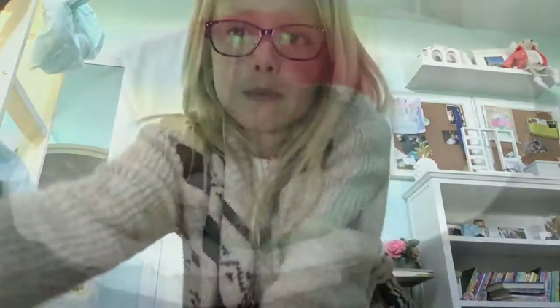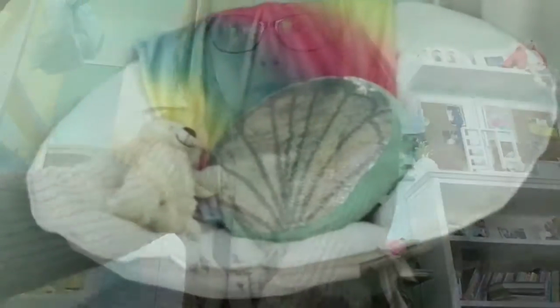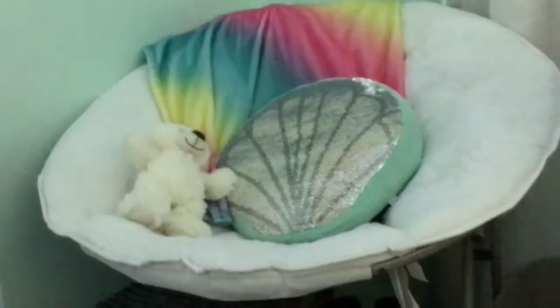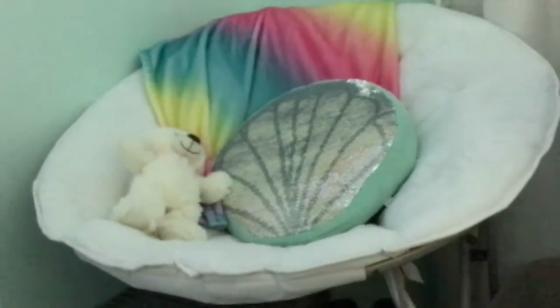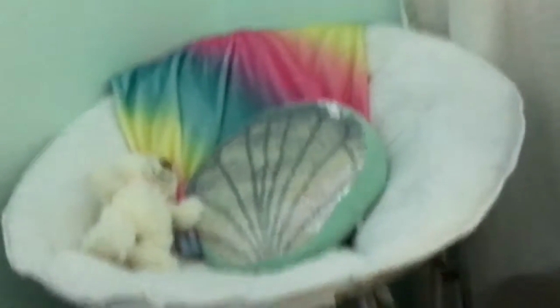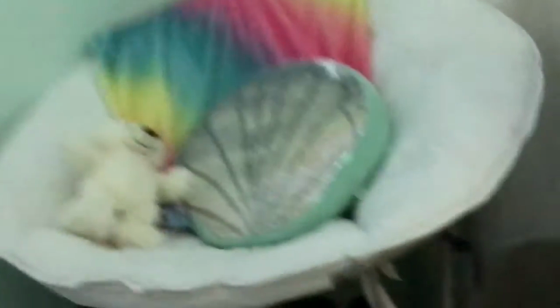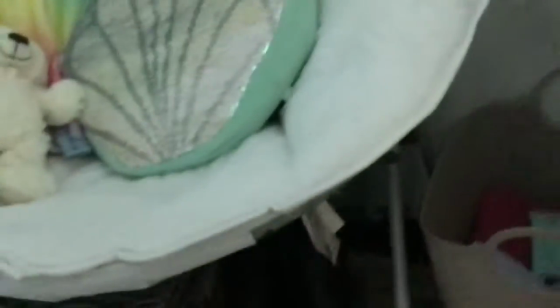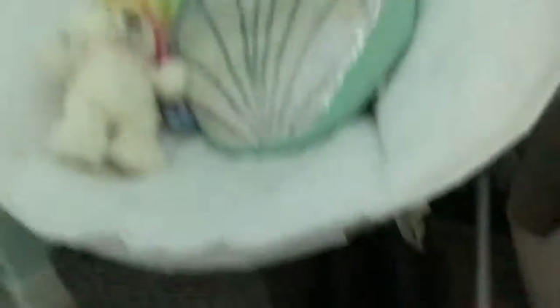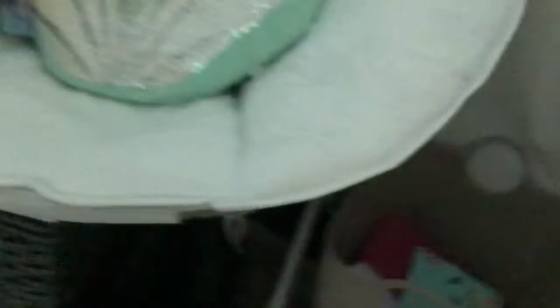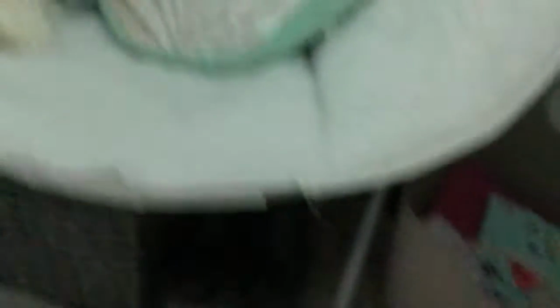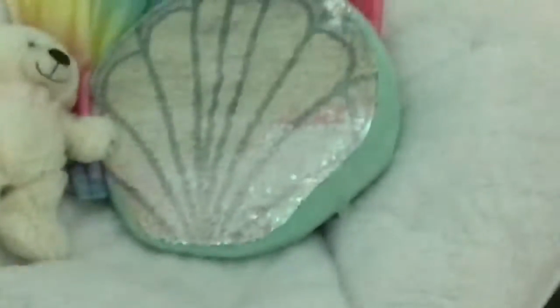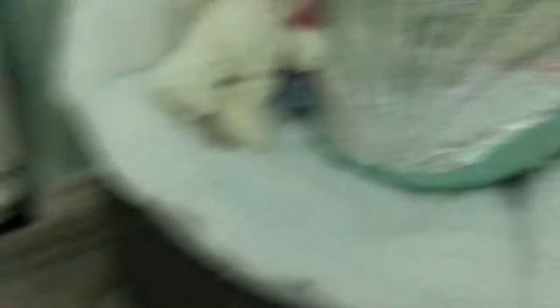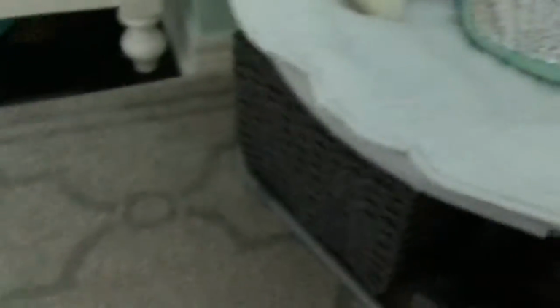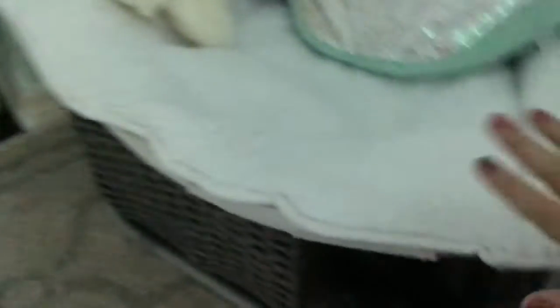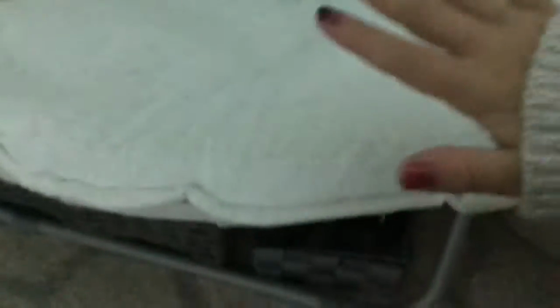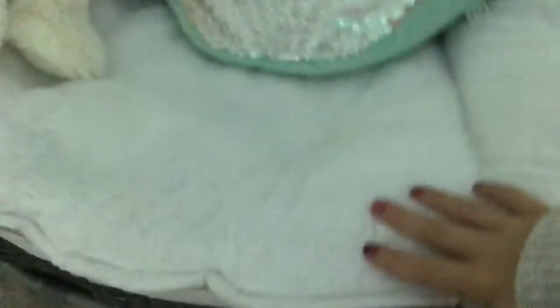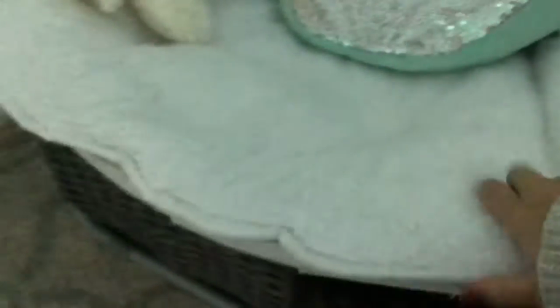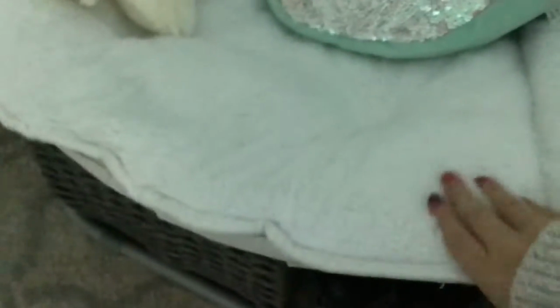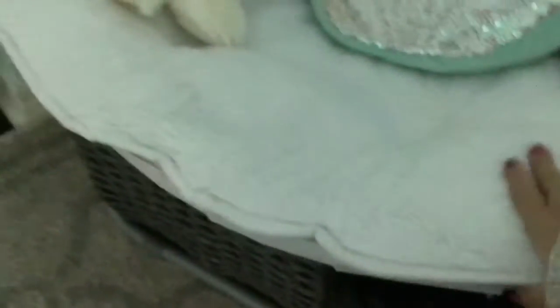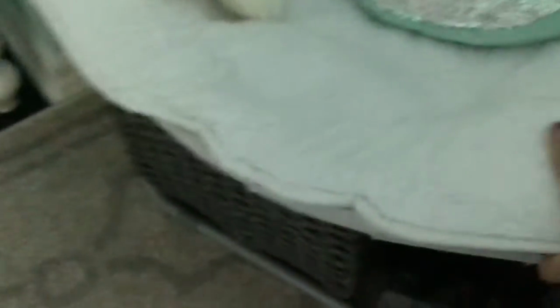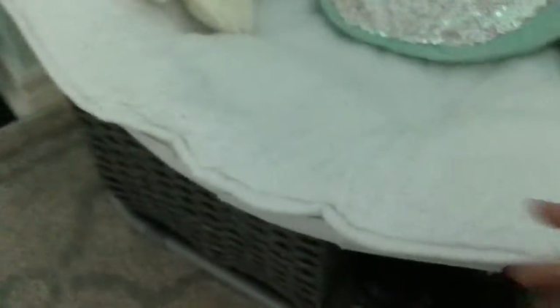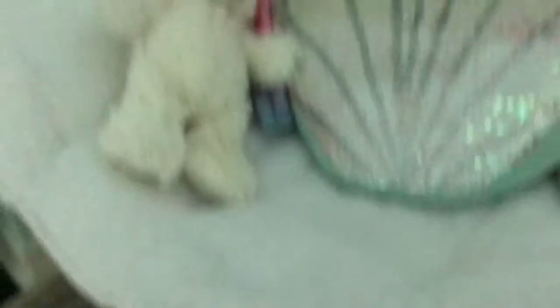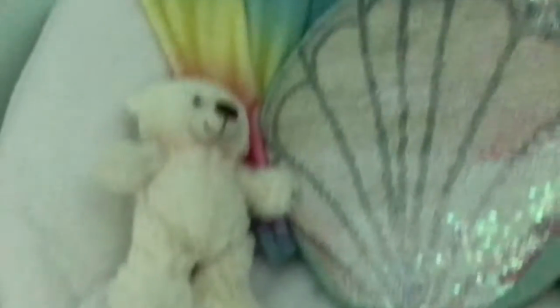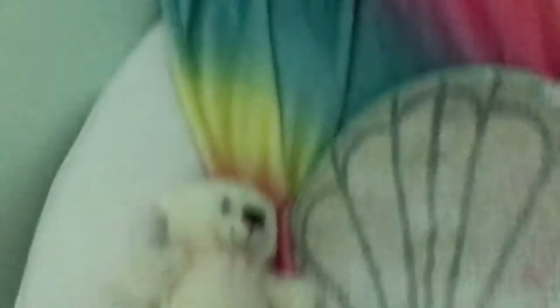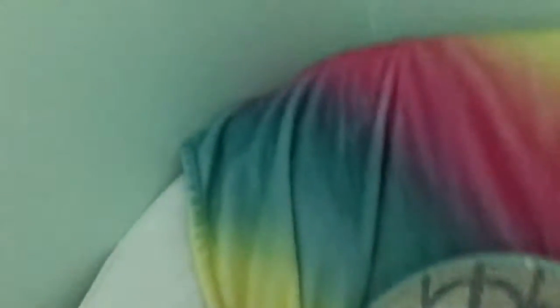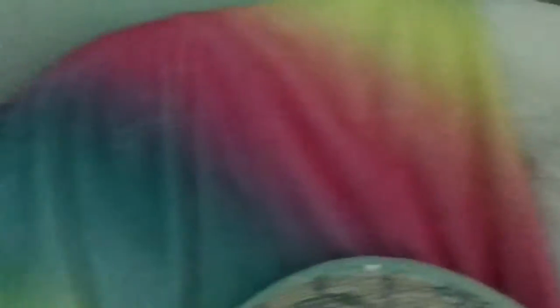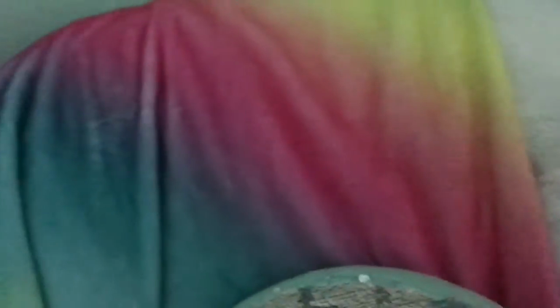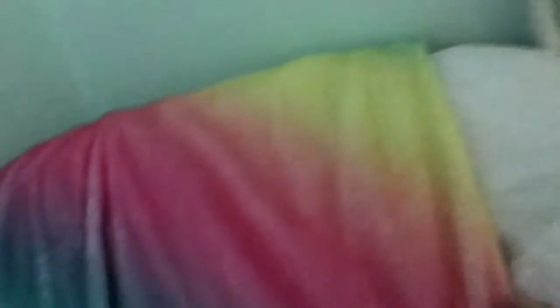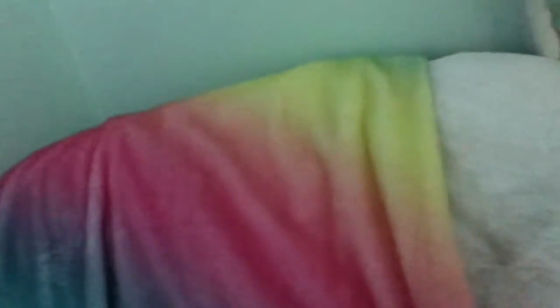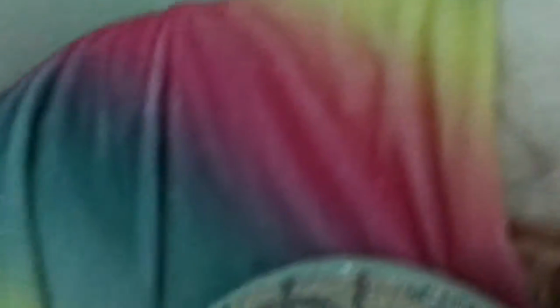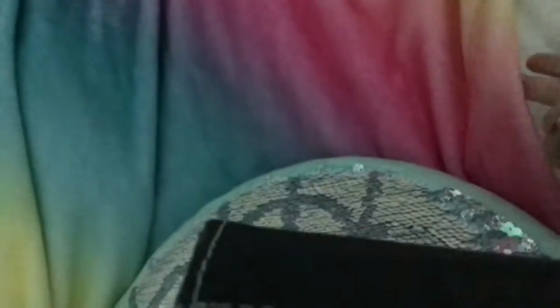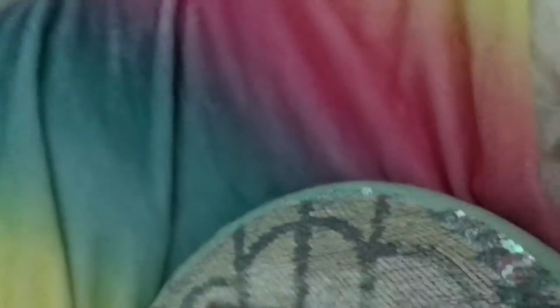Here is the chair. It is a pretty nice chair. It was a moon chair from Walmart. It's really soft and I really like that. I also have this nice rainbow blanket on here.